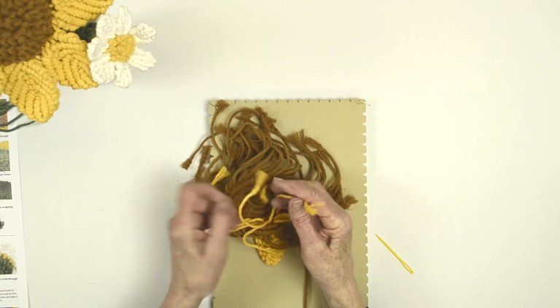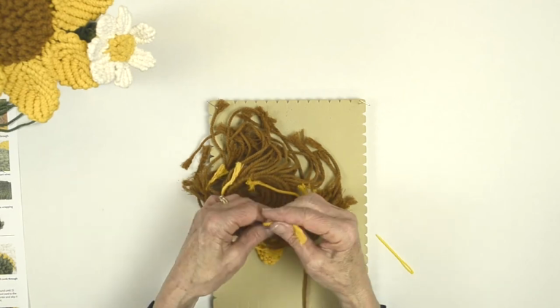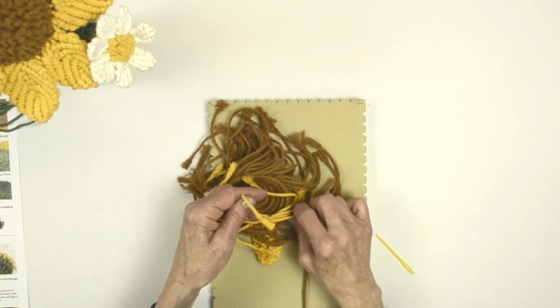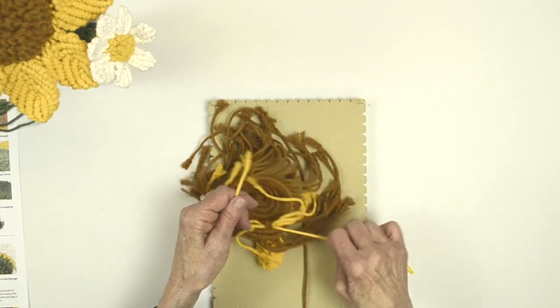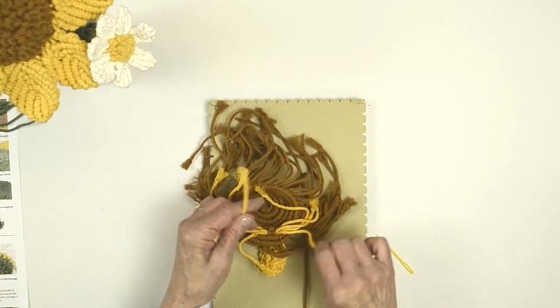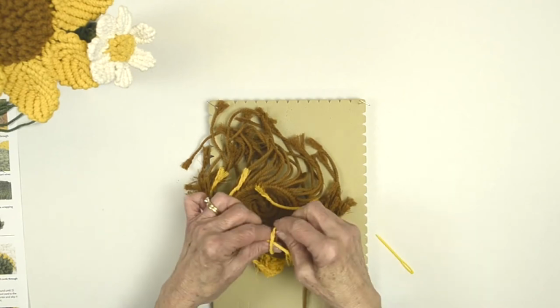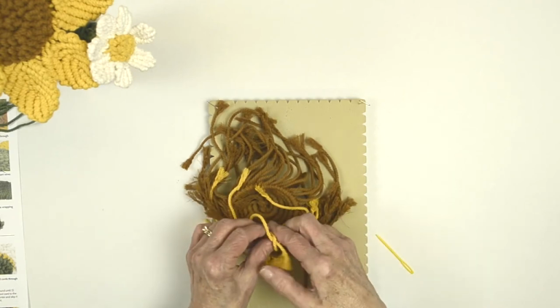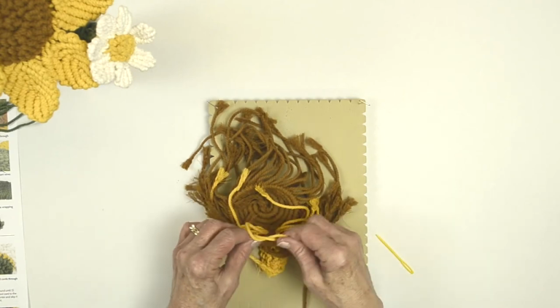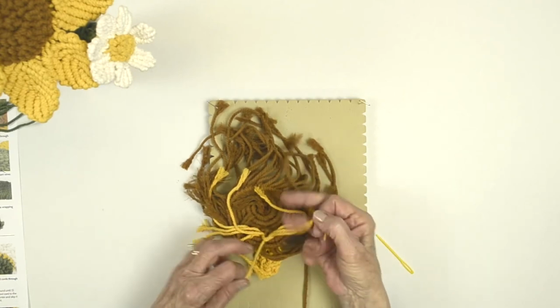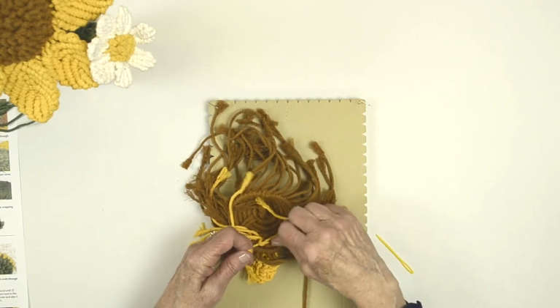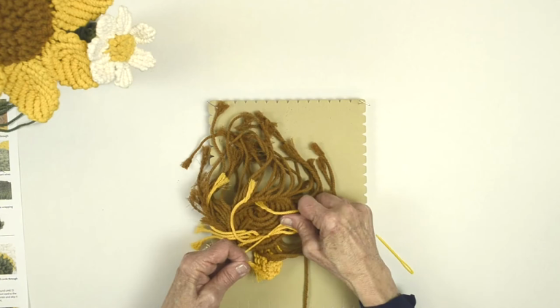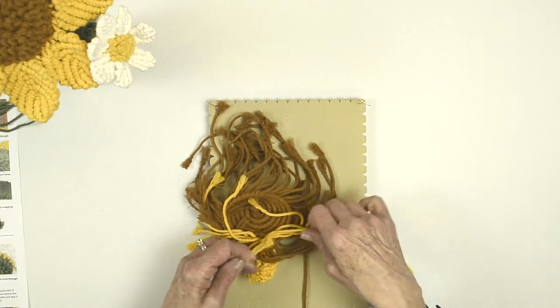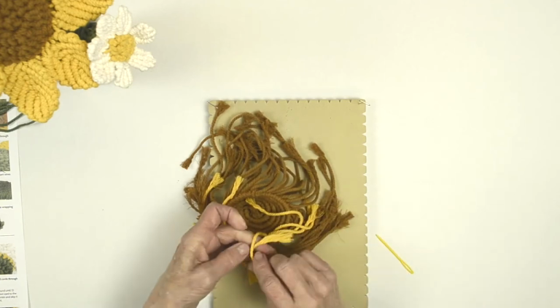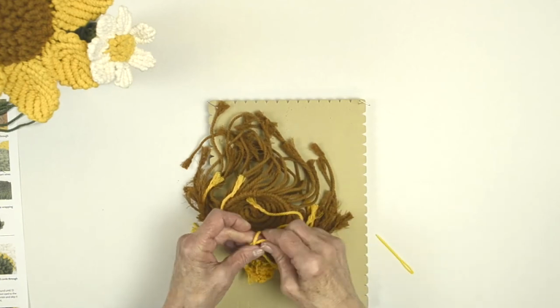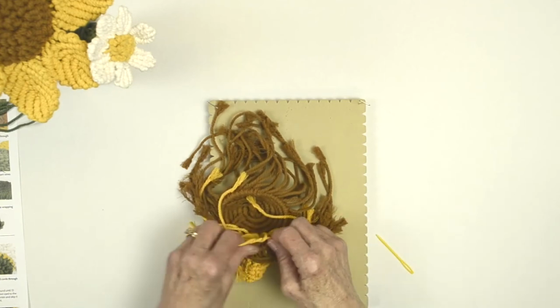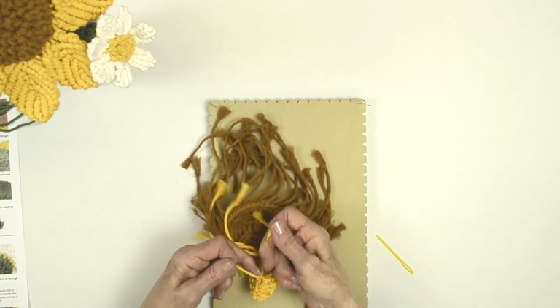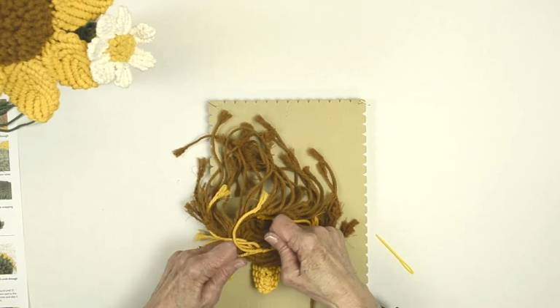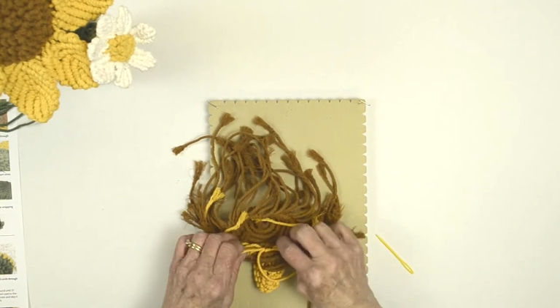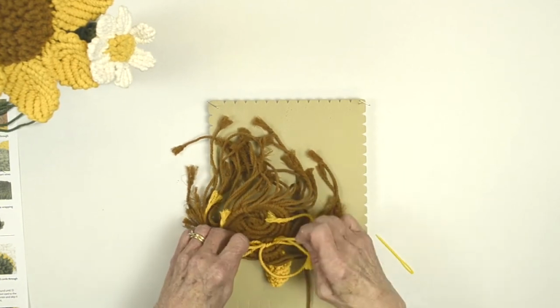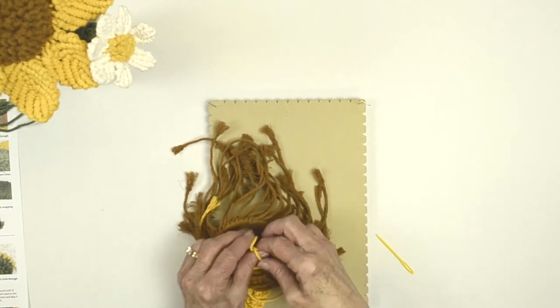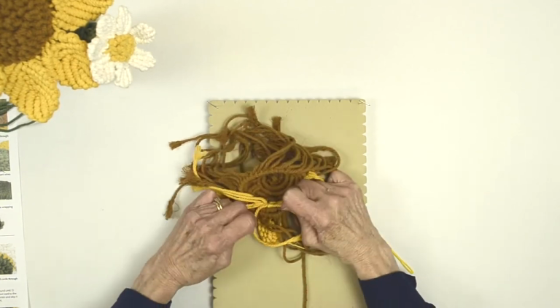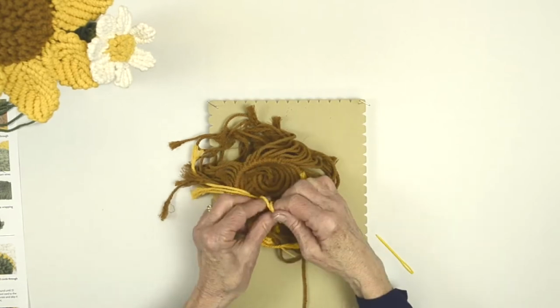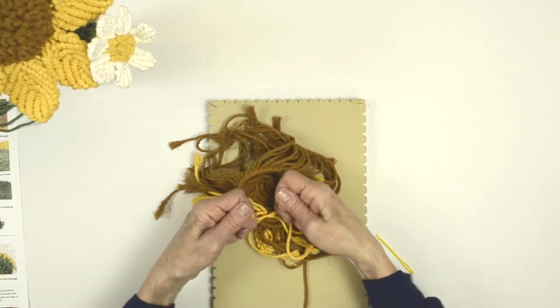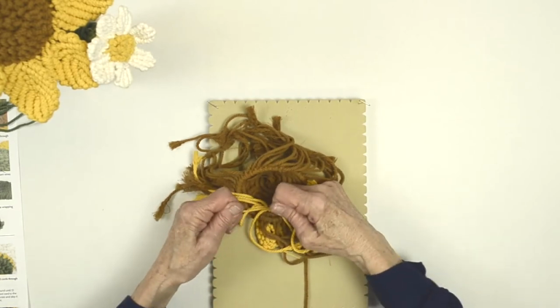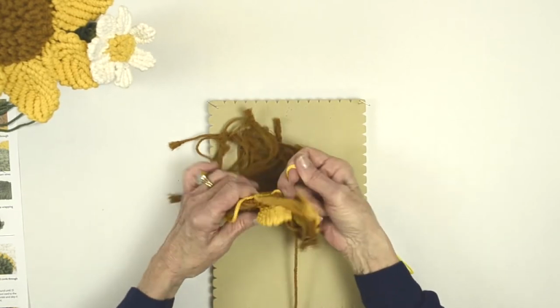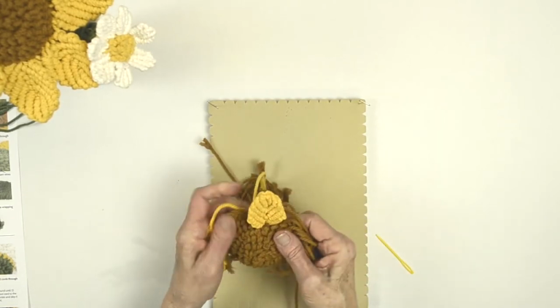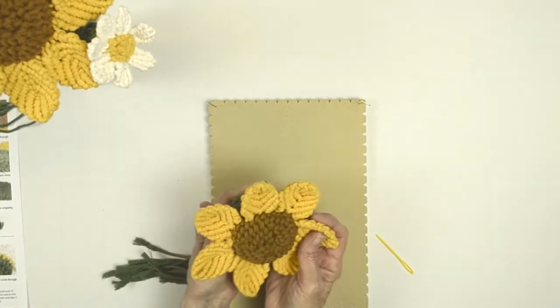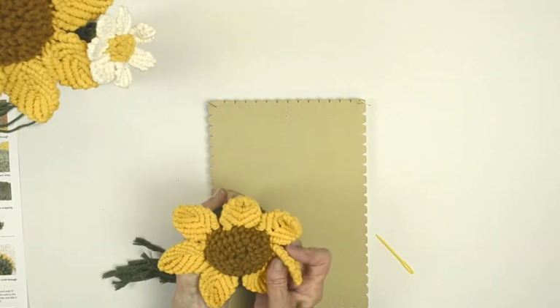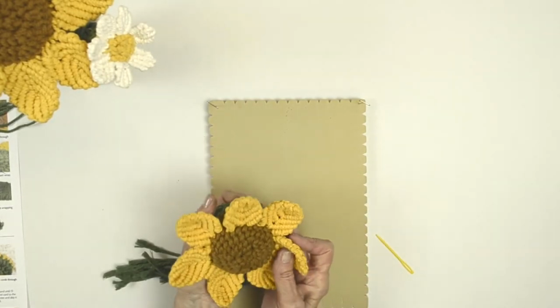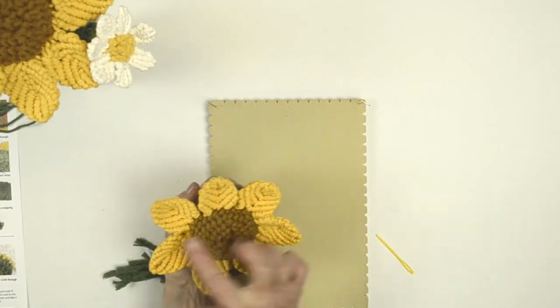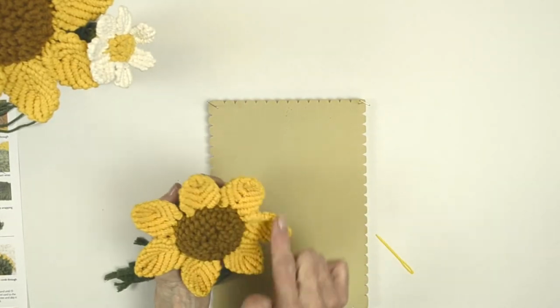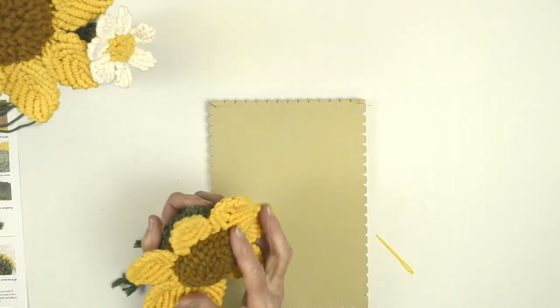Then tie a knot and really pull tight to make sure it's secure. You're going to do that around with all of your petals. This is what you're going to have when you're finished — your seven petals going around.